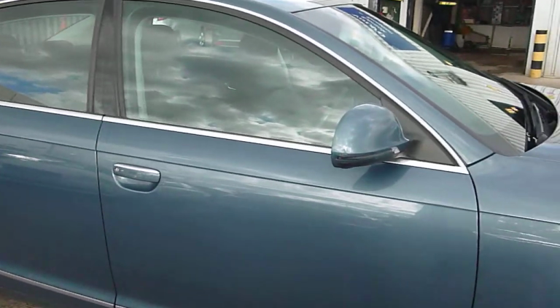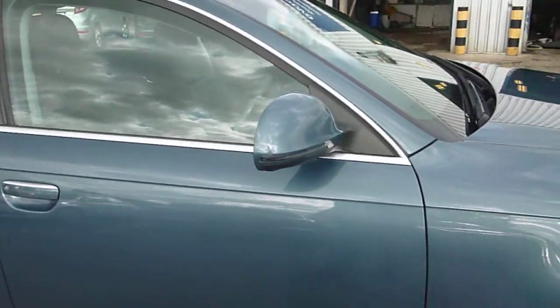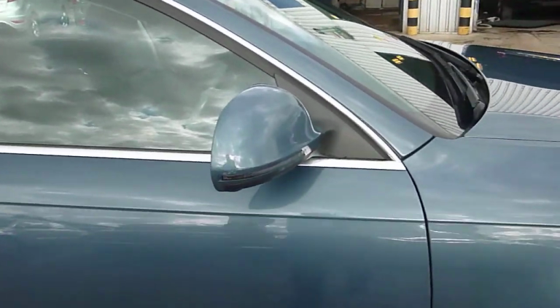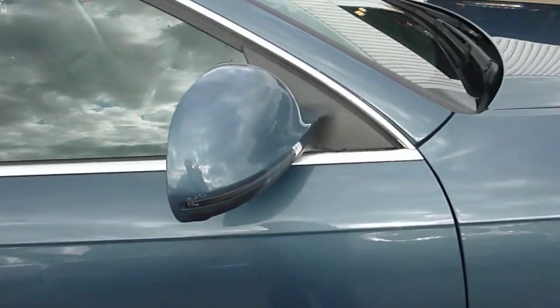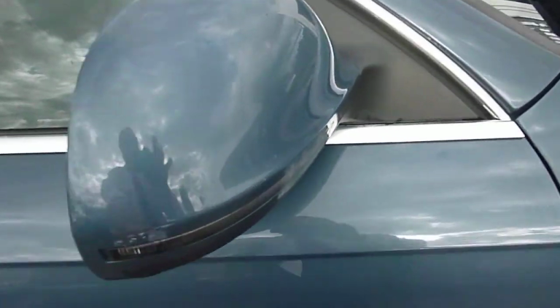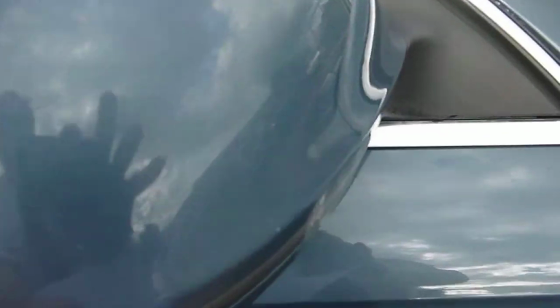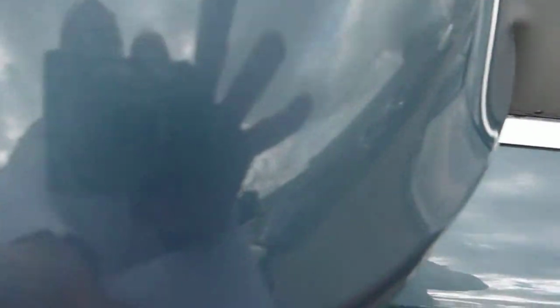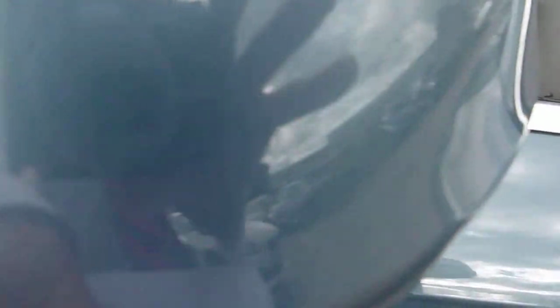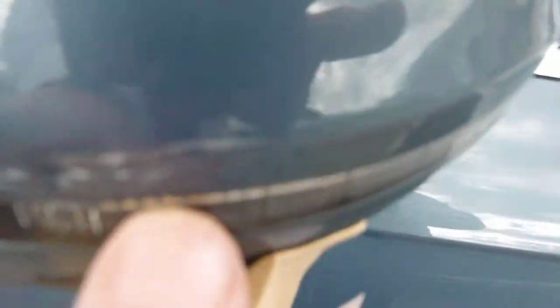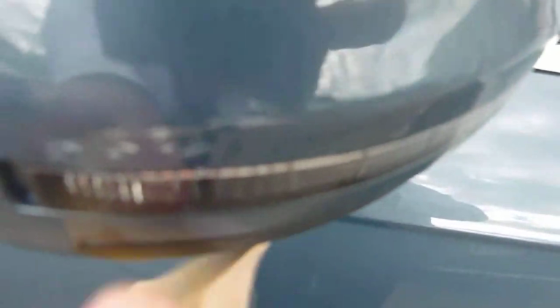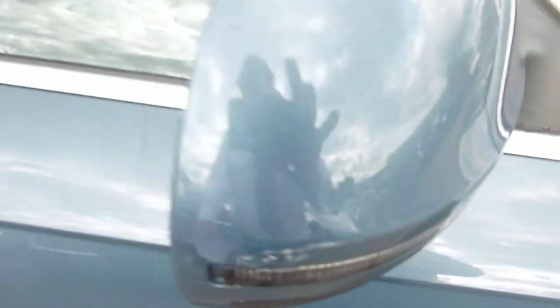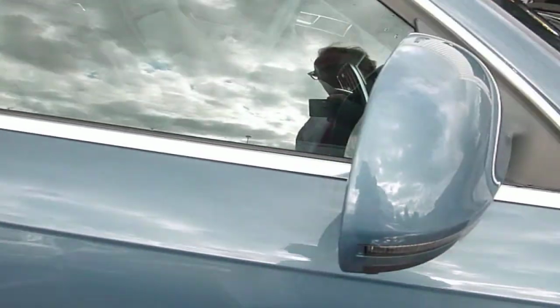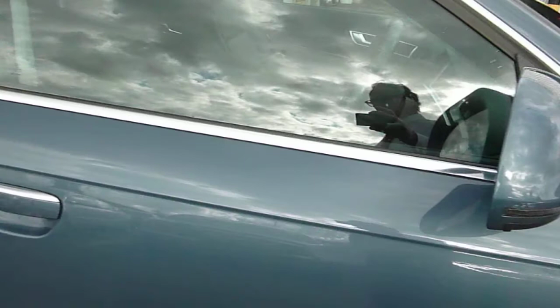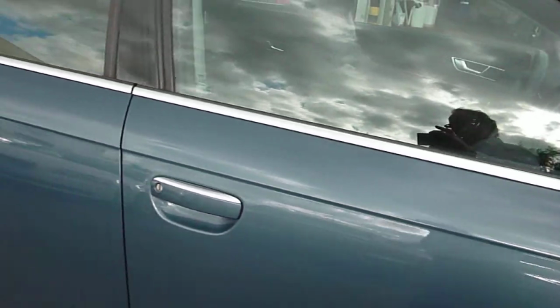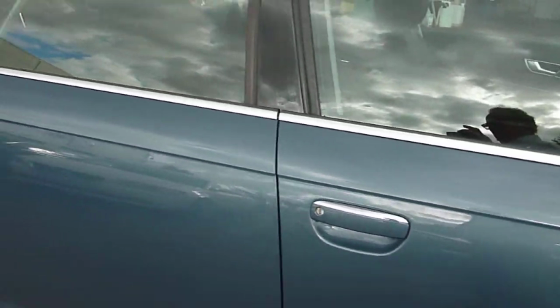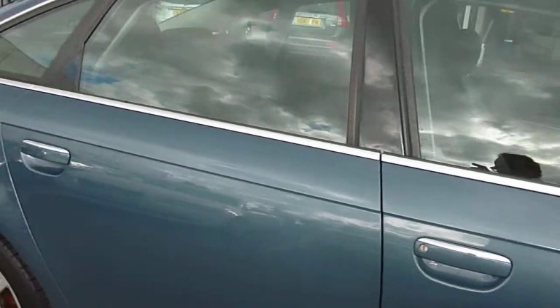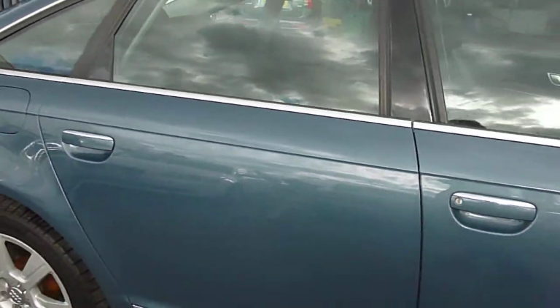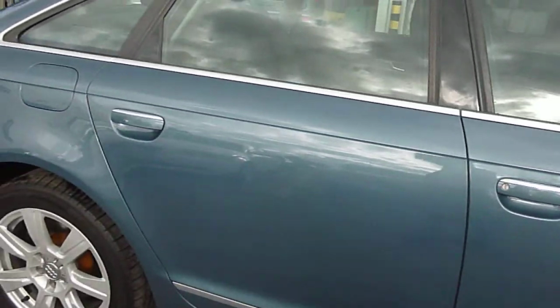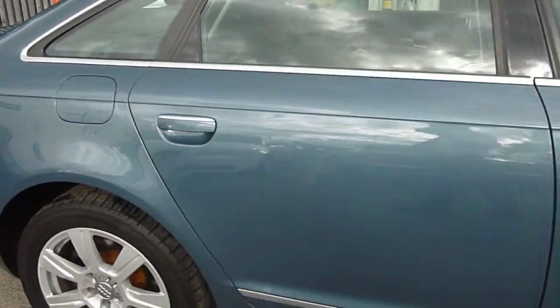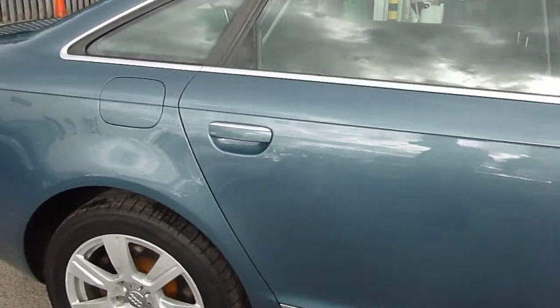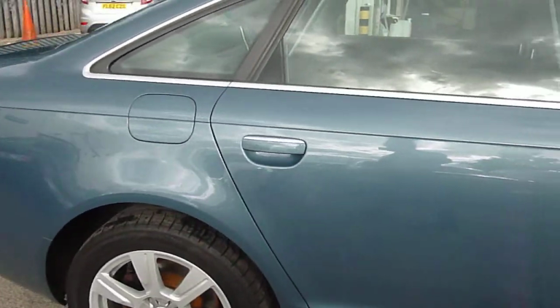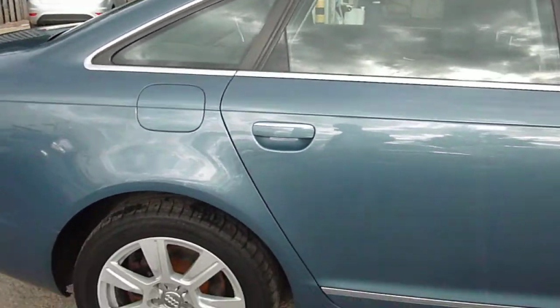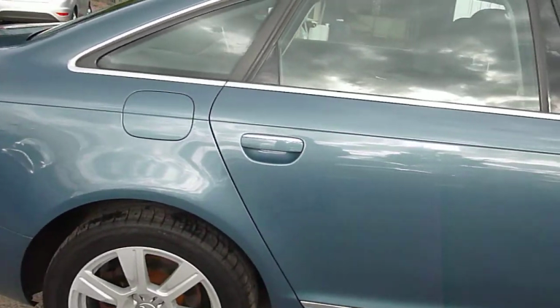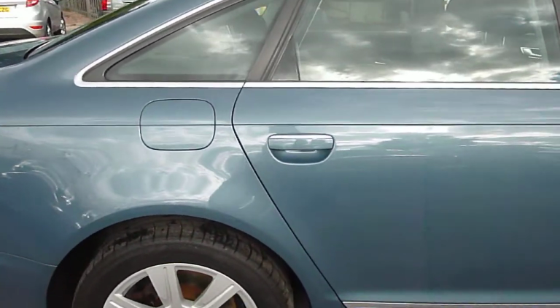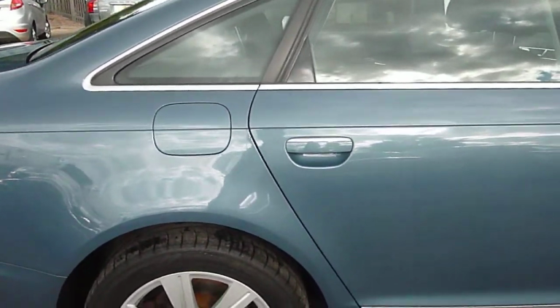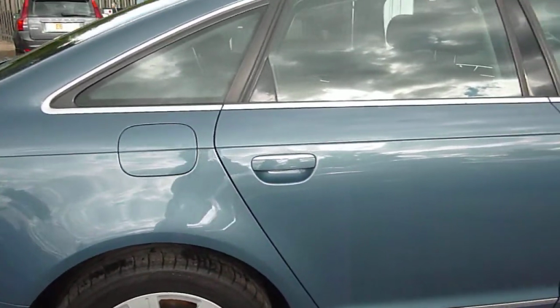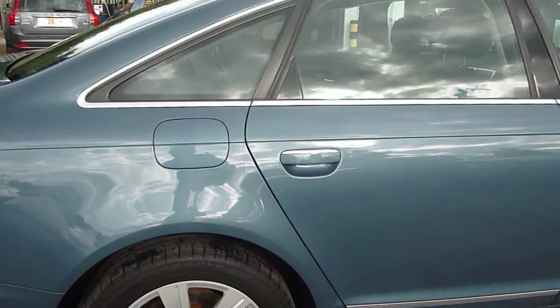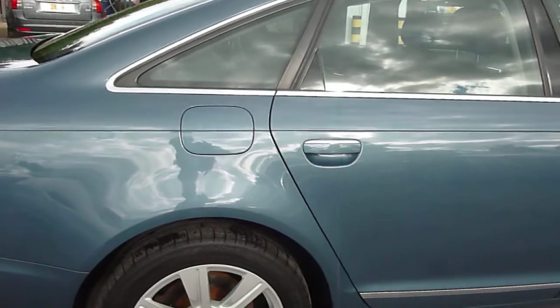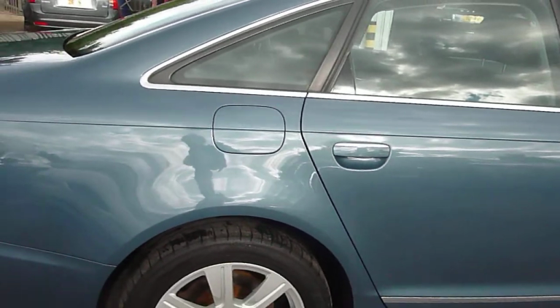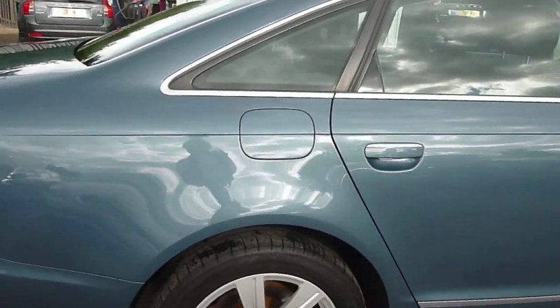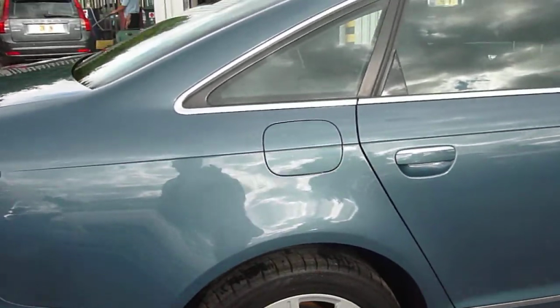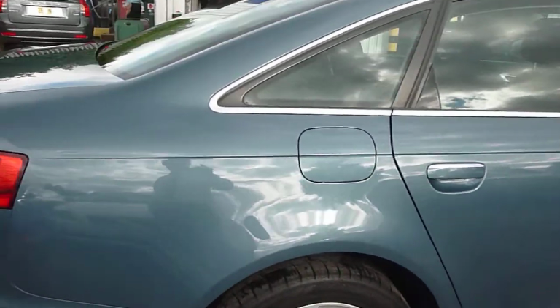There's a very slight scuff on the mirror — that might even polish out in fairness. Moving down to the rear, rear wheel looks OK and the tyre tread looks fine.